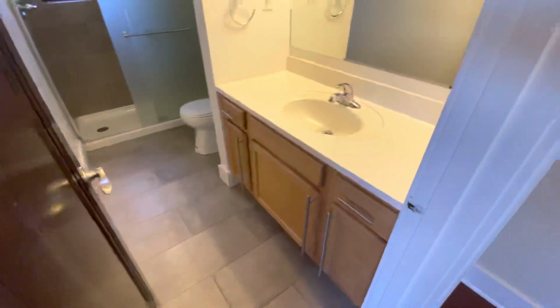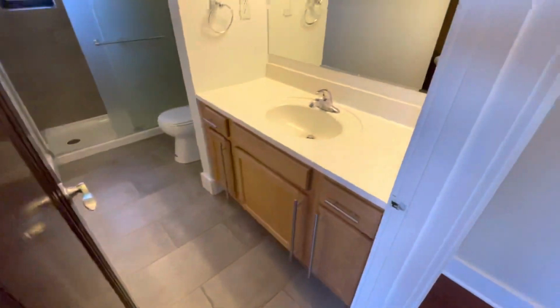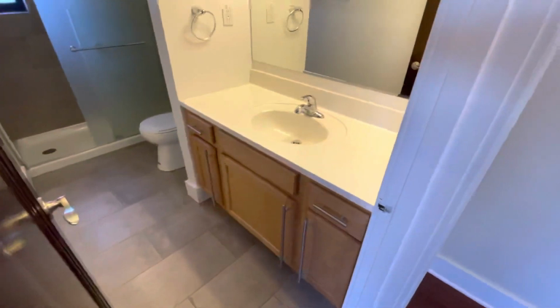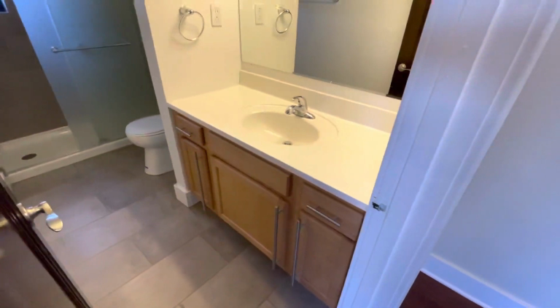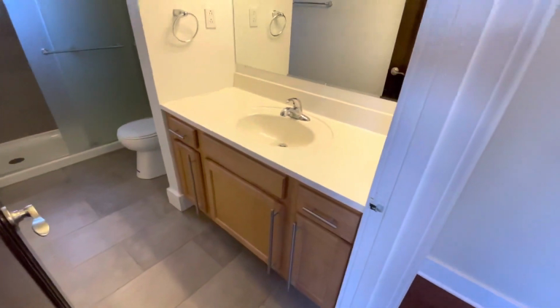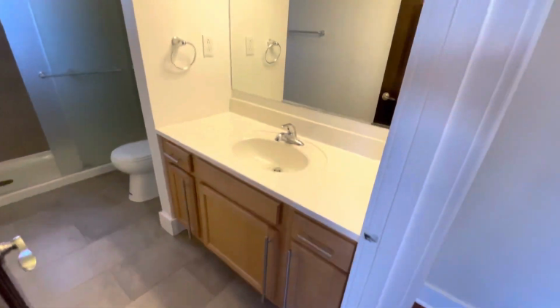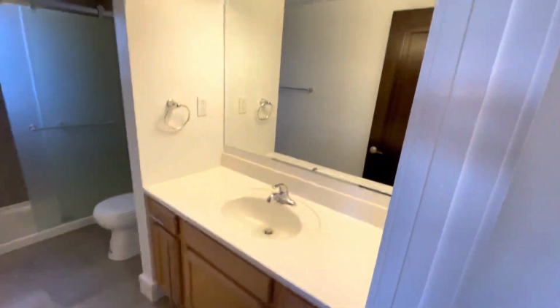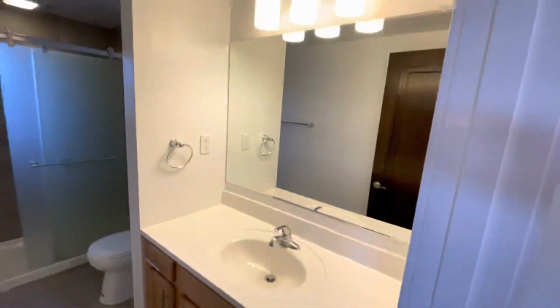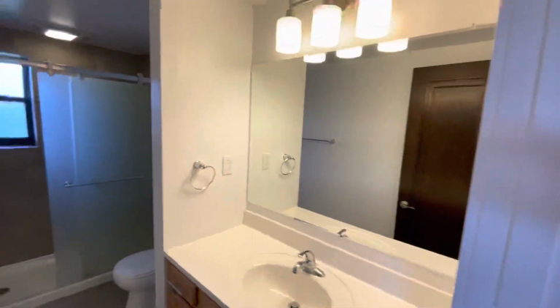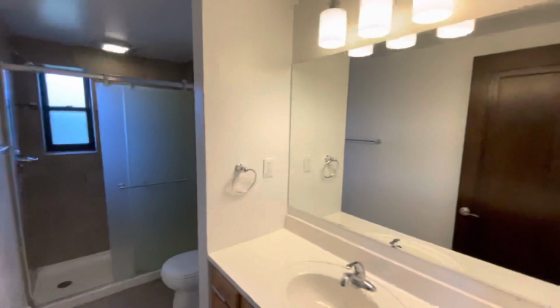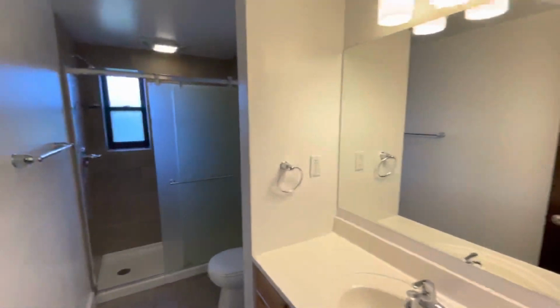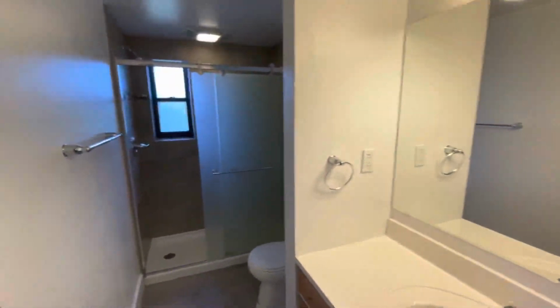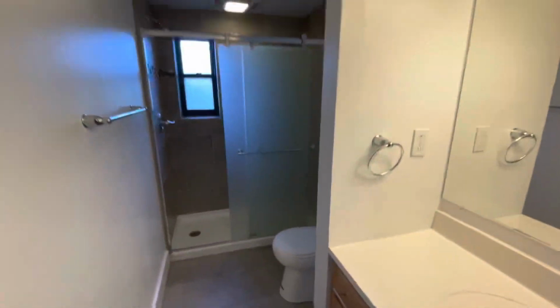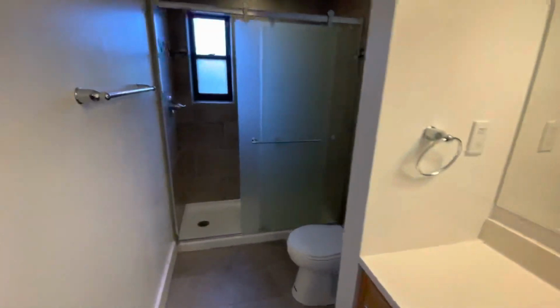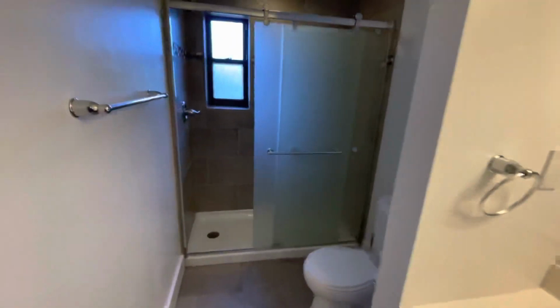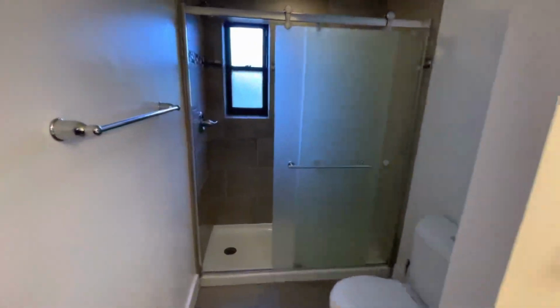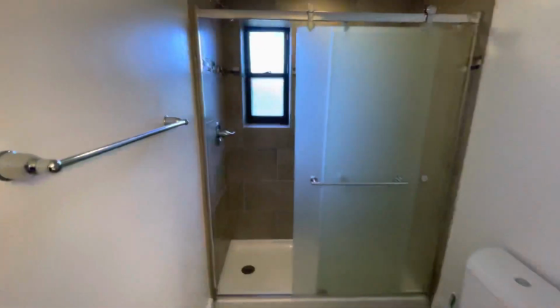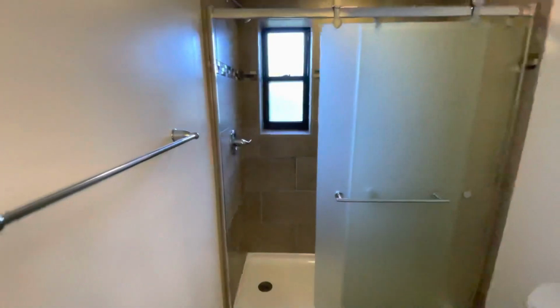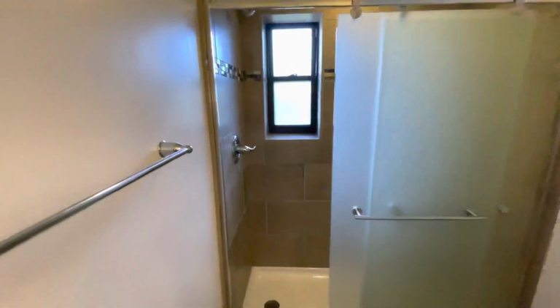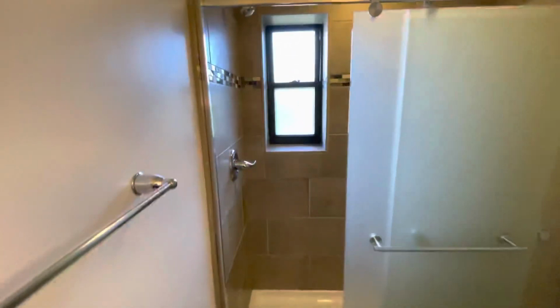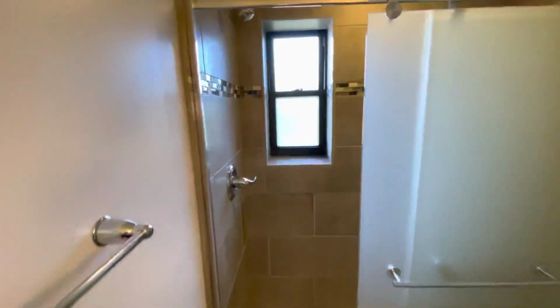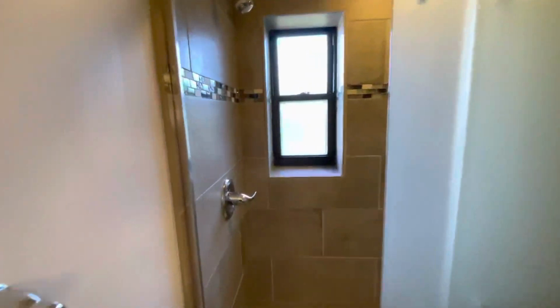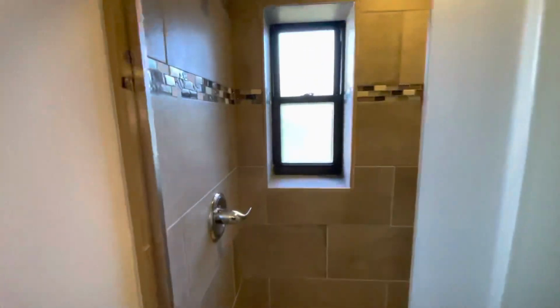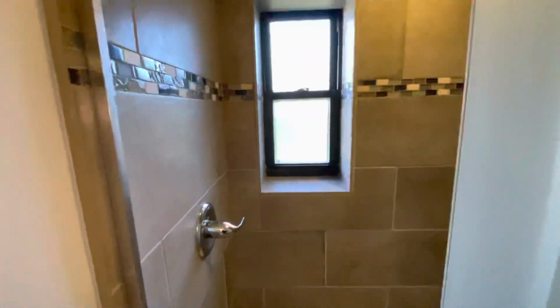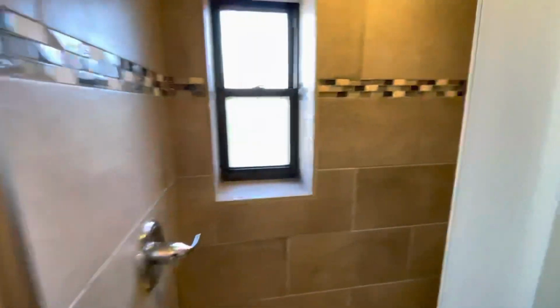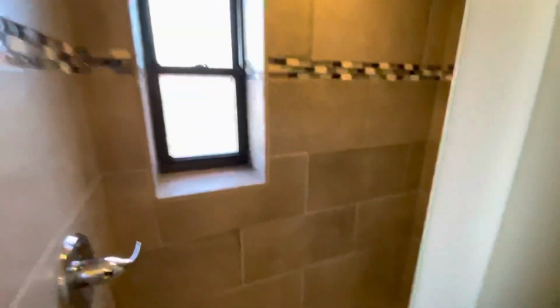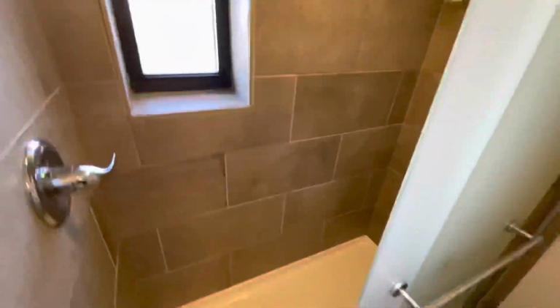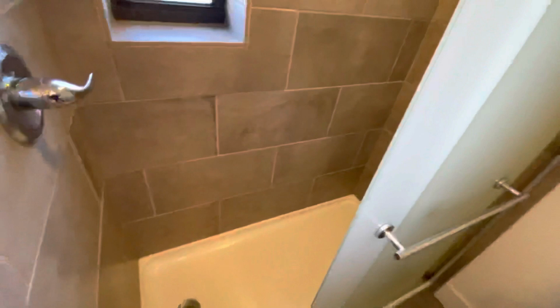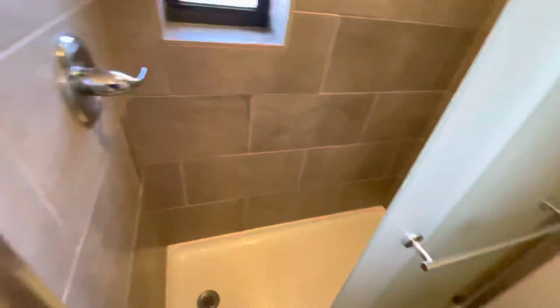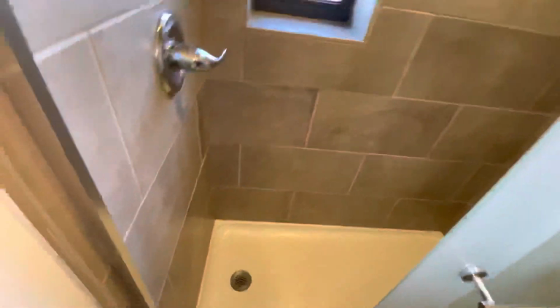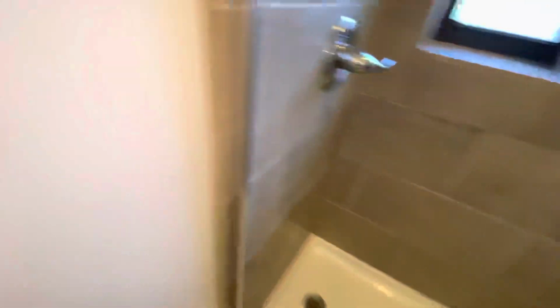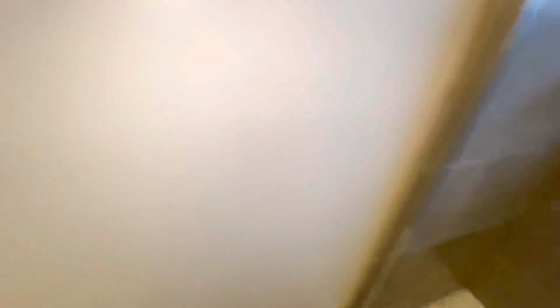Bathroom has a huge vanity, big mirror, and there's lighting. Walk-in shower, beautiful tile work, easy-to-clean base.